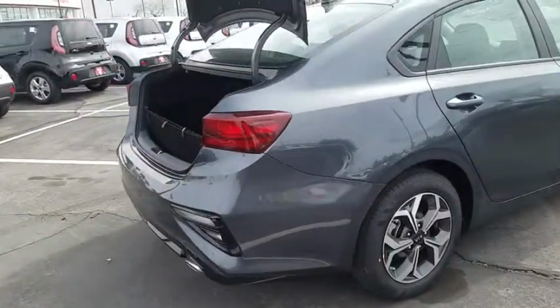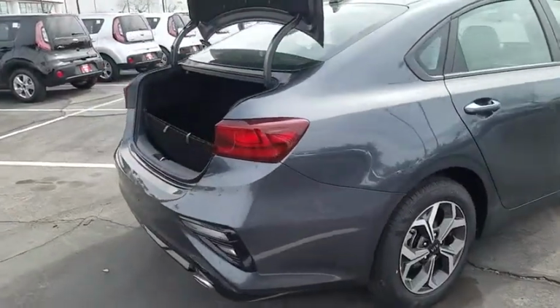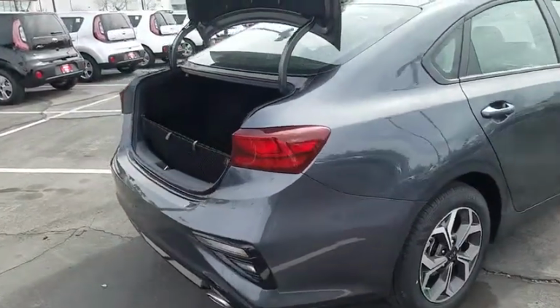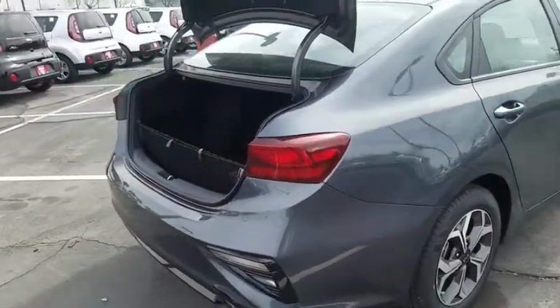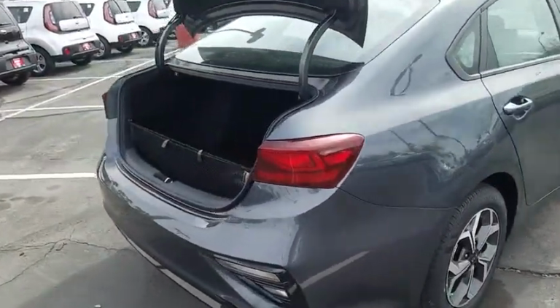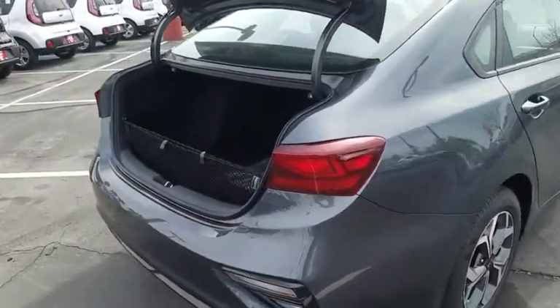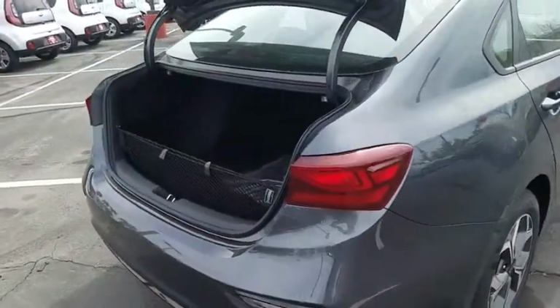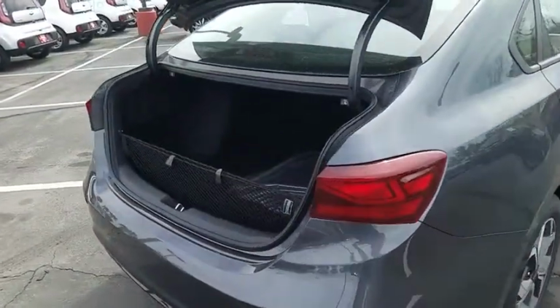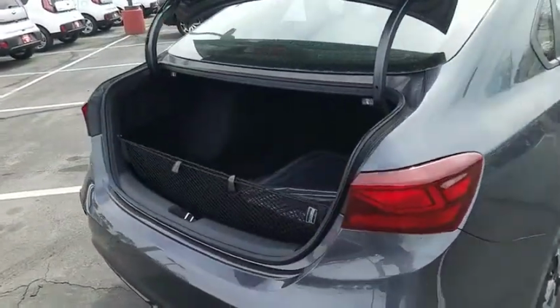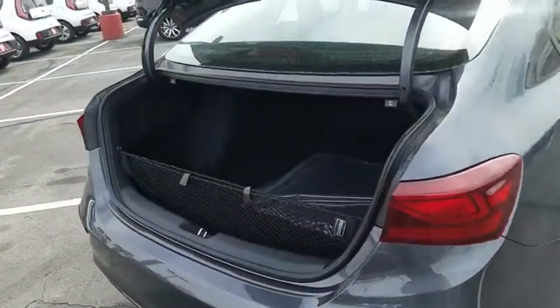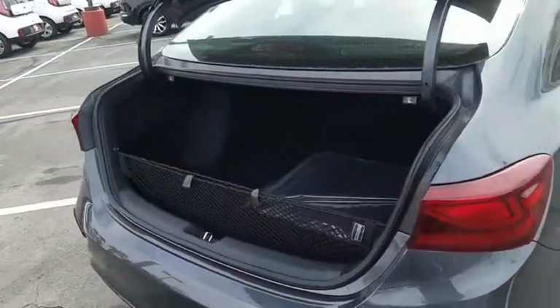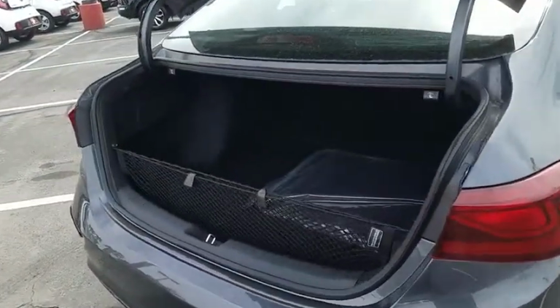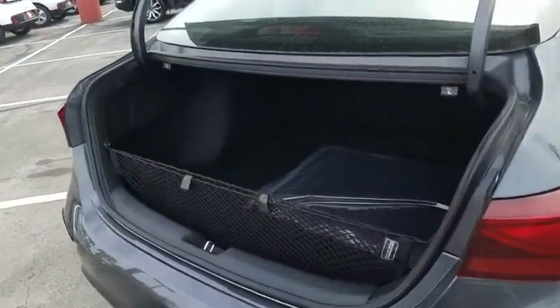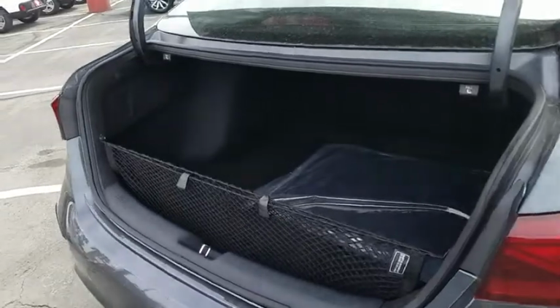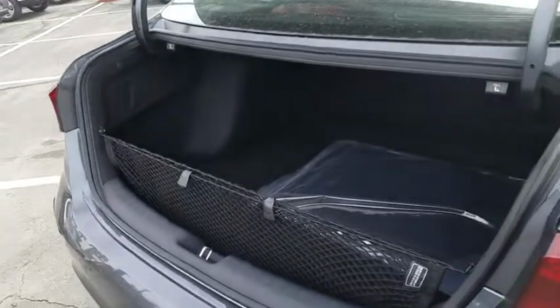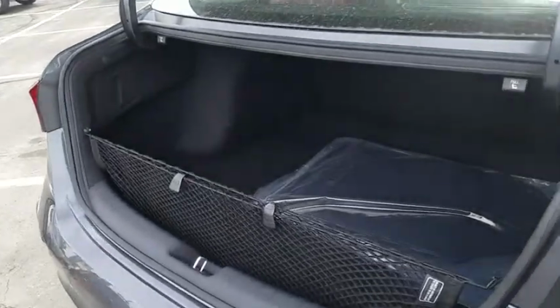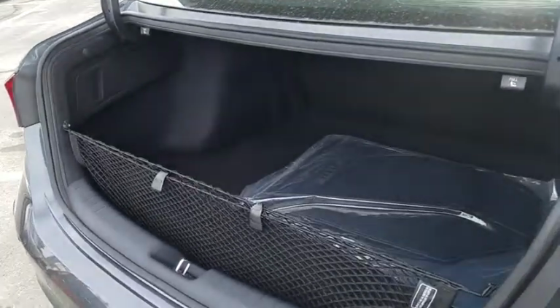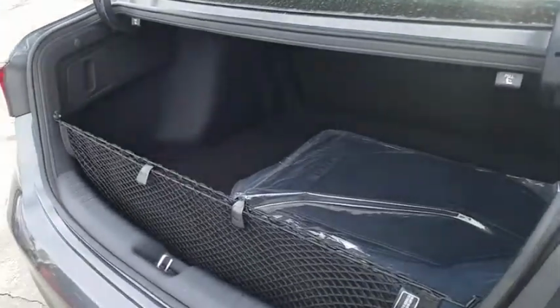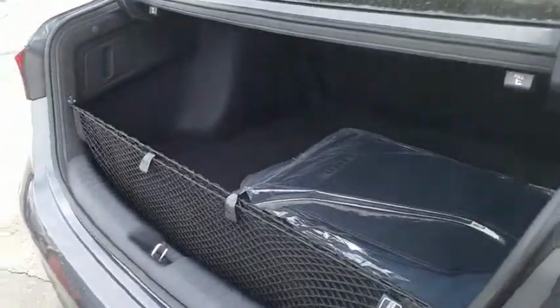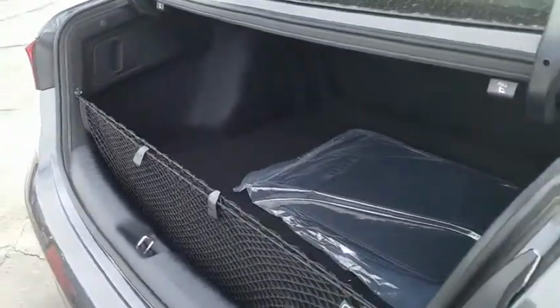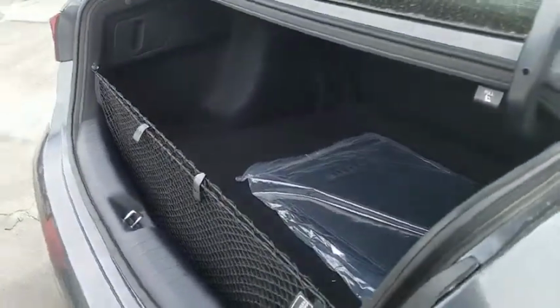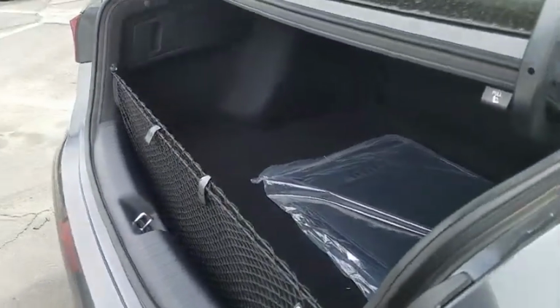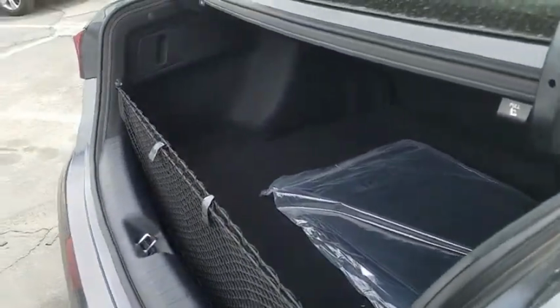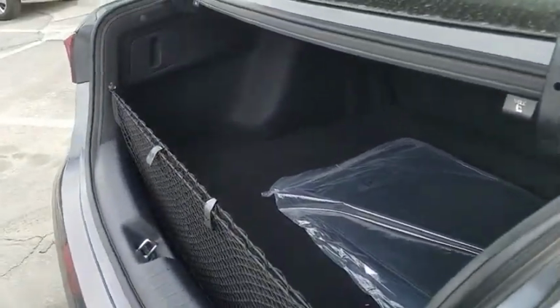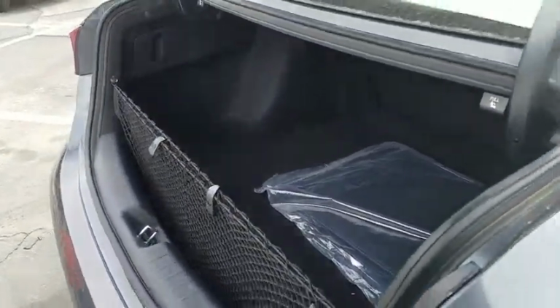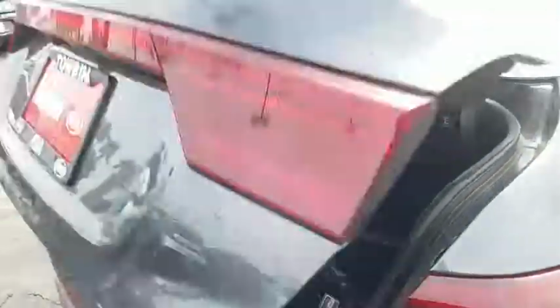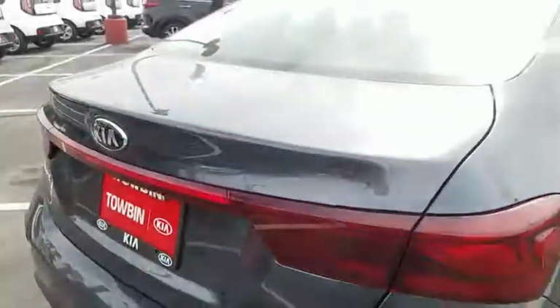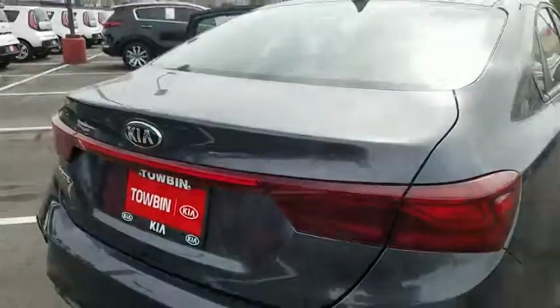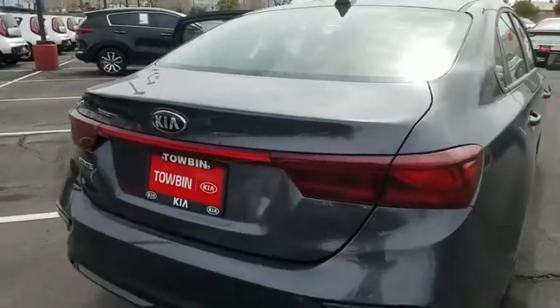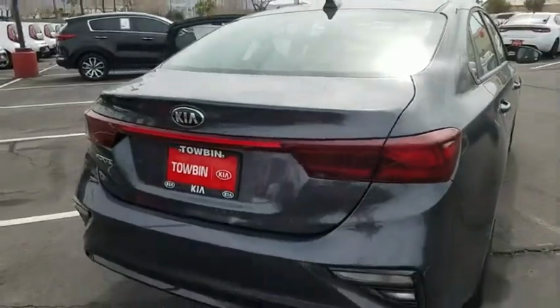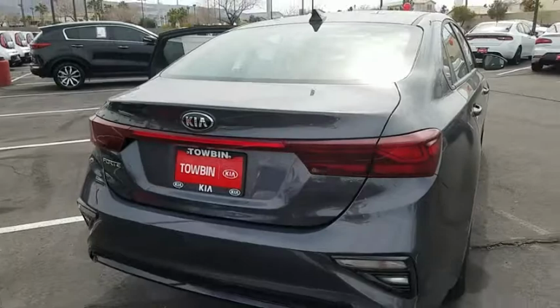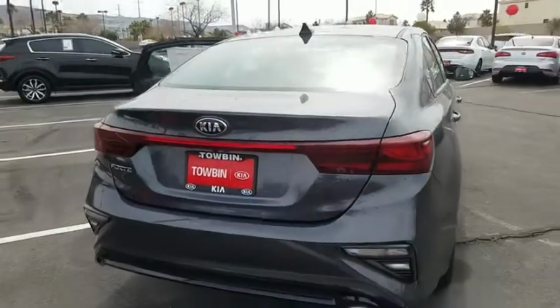Traction control, dual airbags, alloy wheels, power steering, four-wheel disc brakes, trip computer, power windows, electronic stability control.